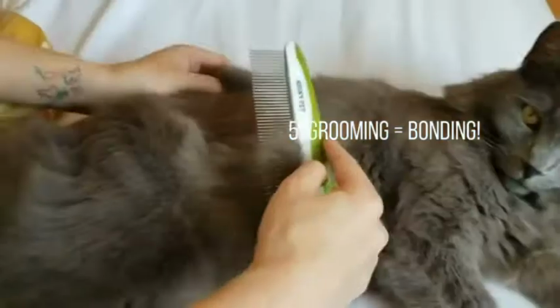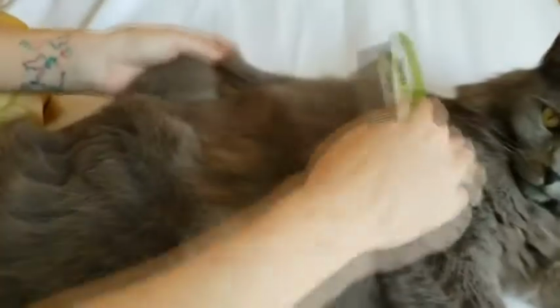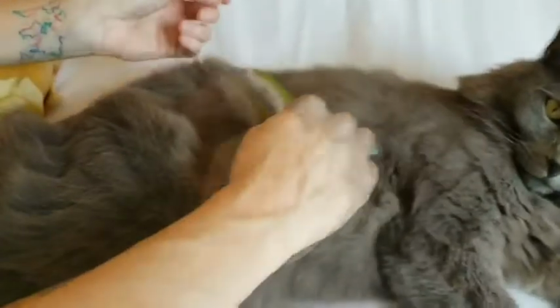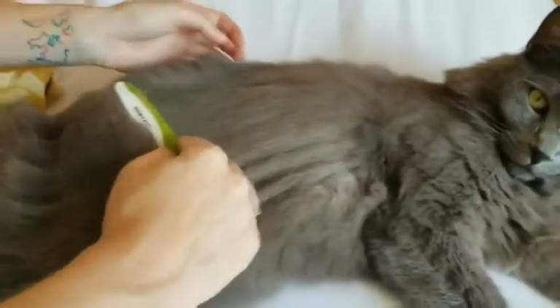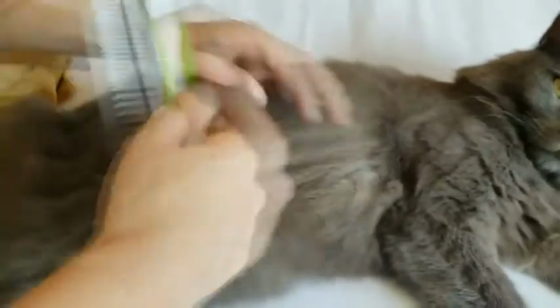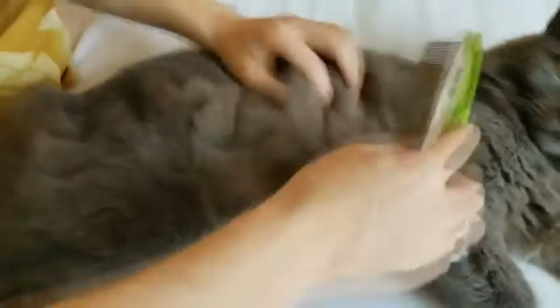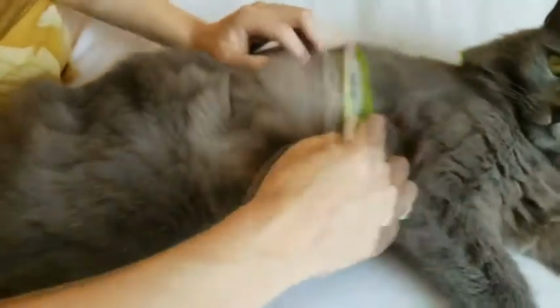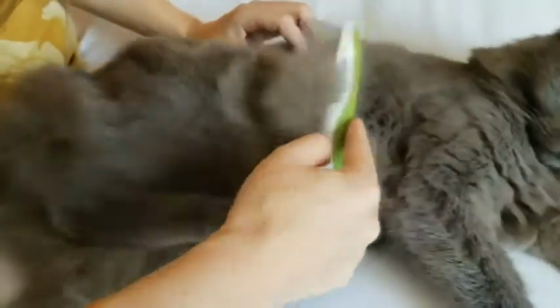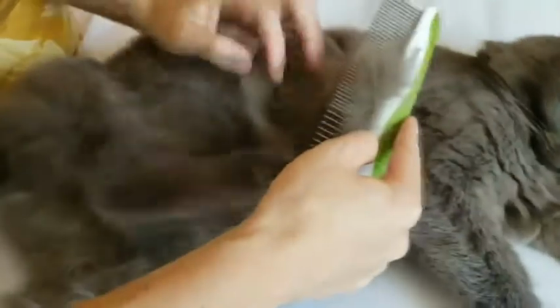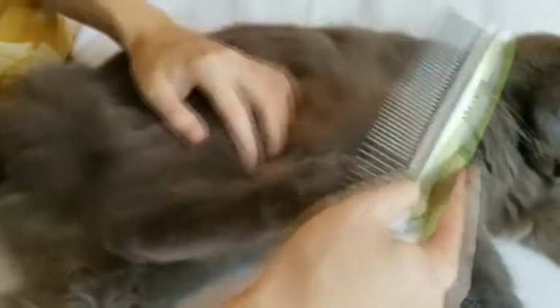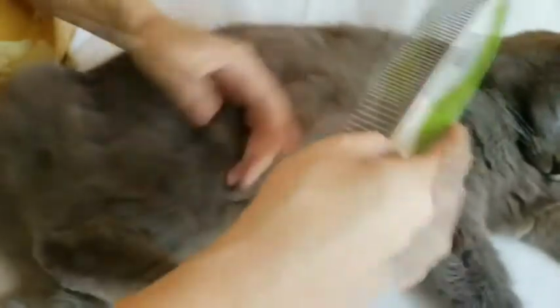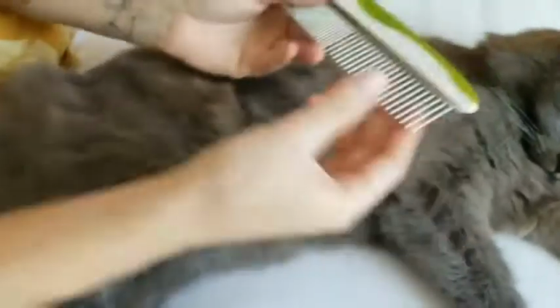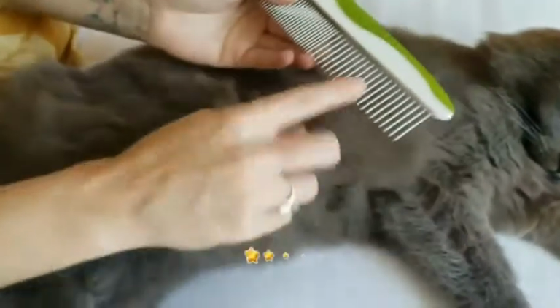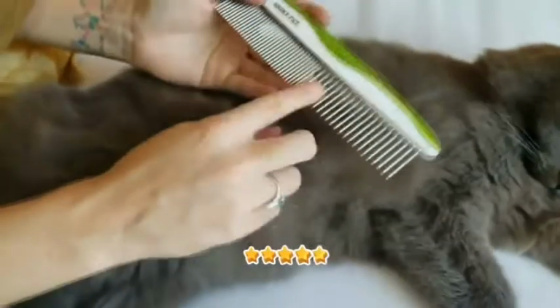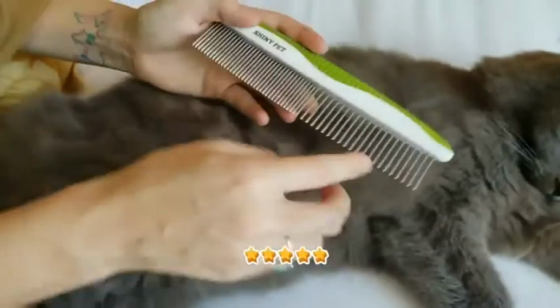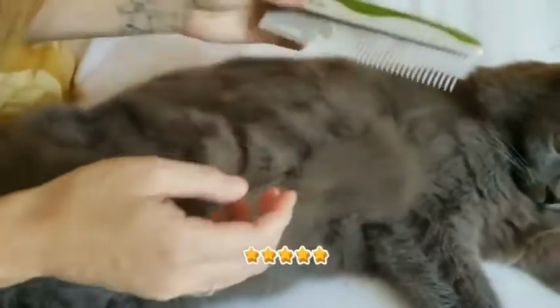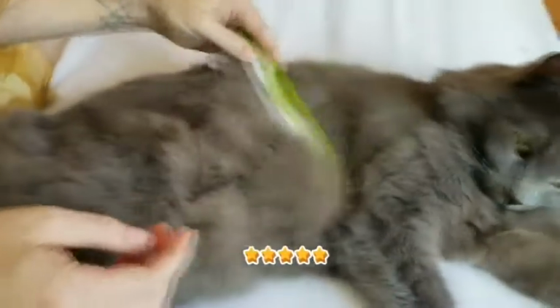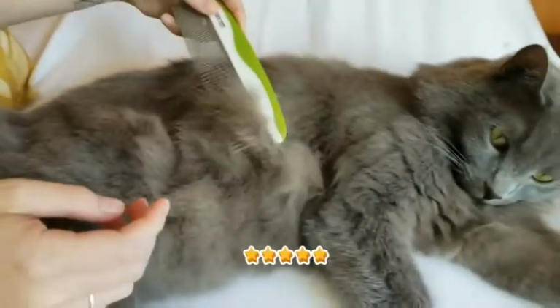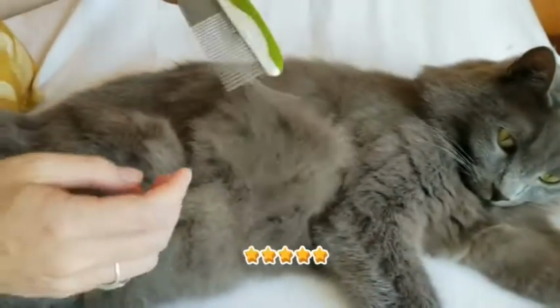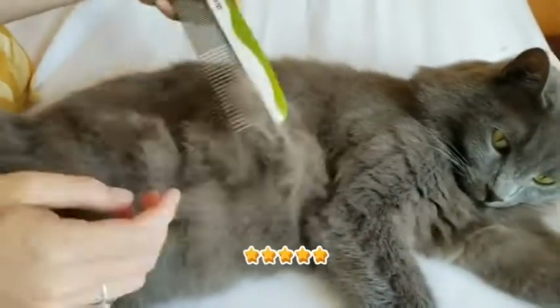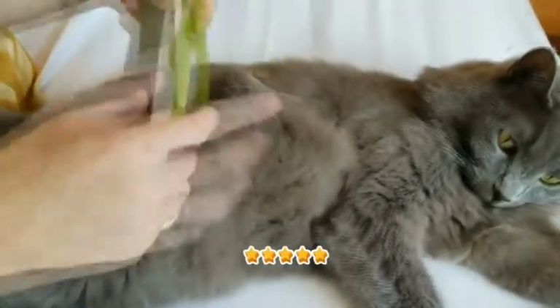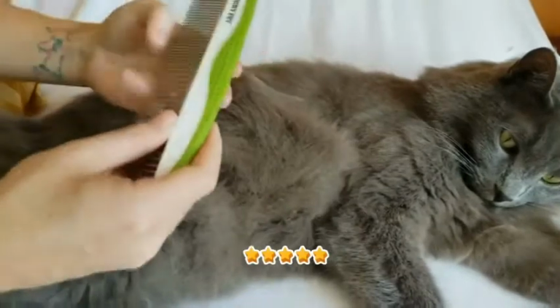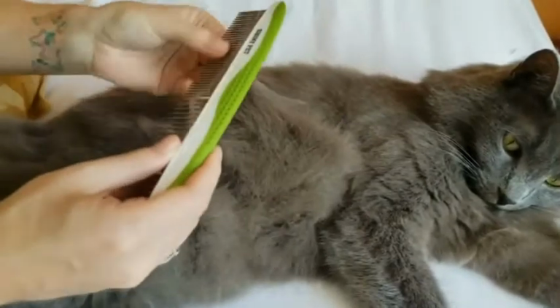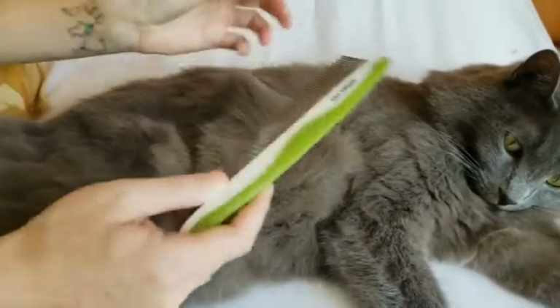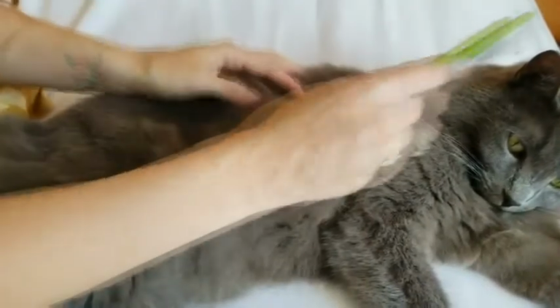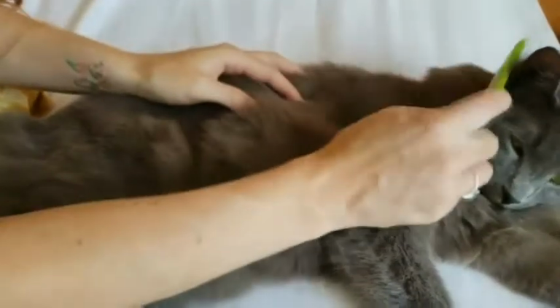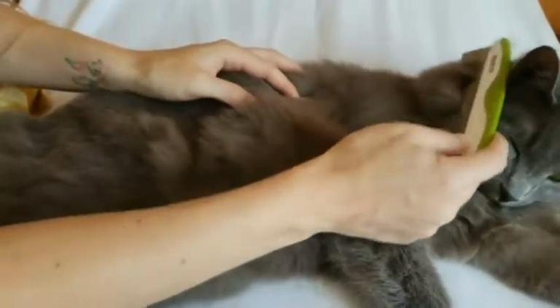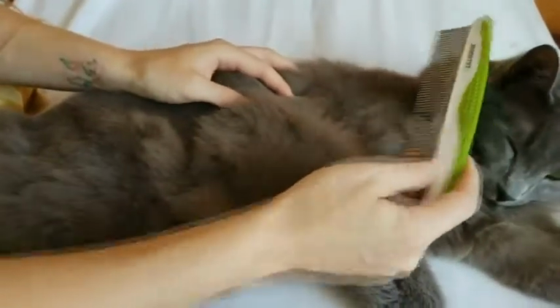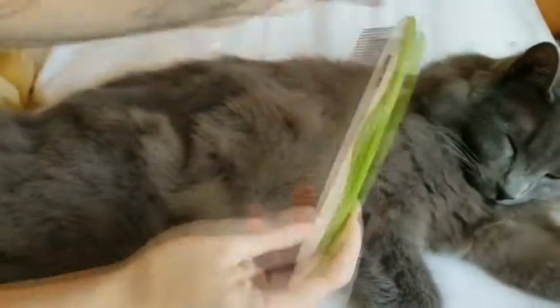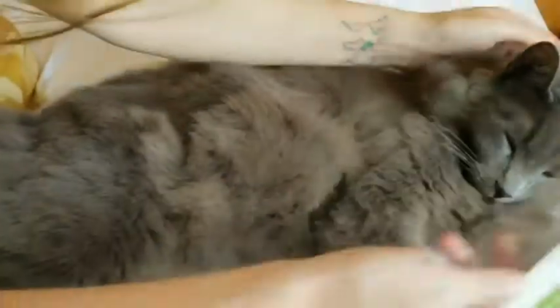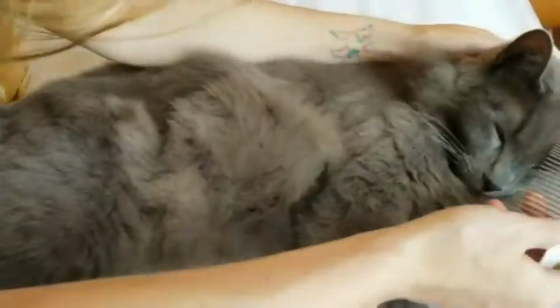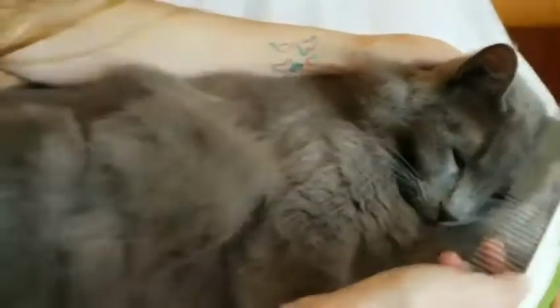The Shiny Pet comb is great for medium to long-haired cats. You have the bigger teeth to detangle, and you can use the smaller end to soften up, especially for those more sensitive areas.